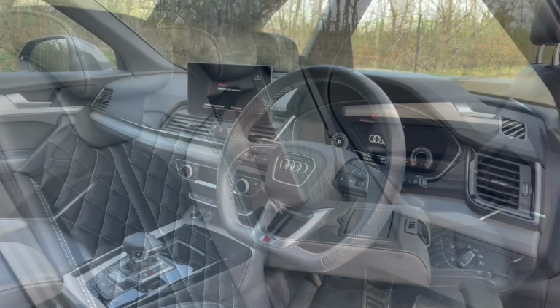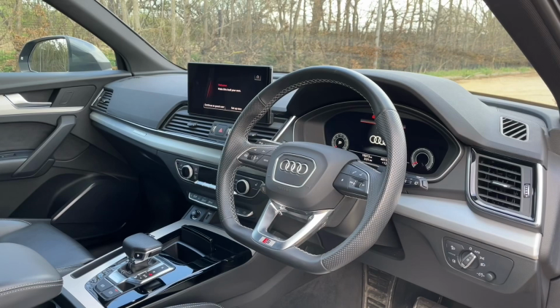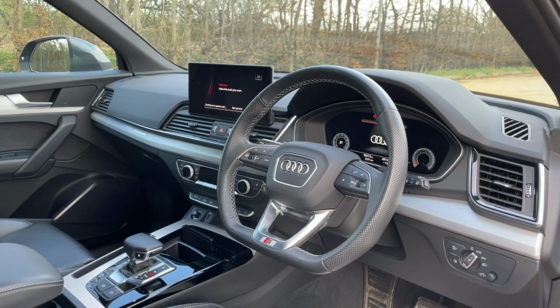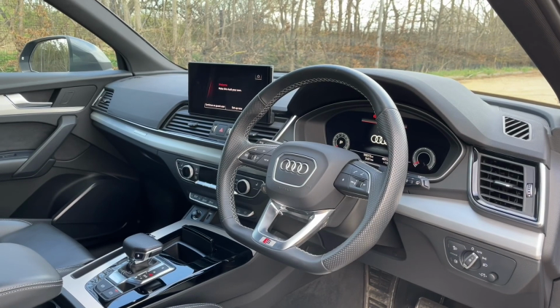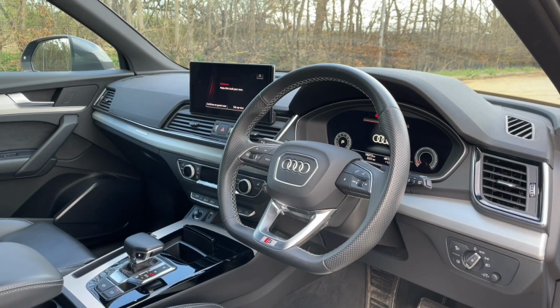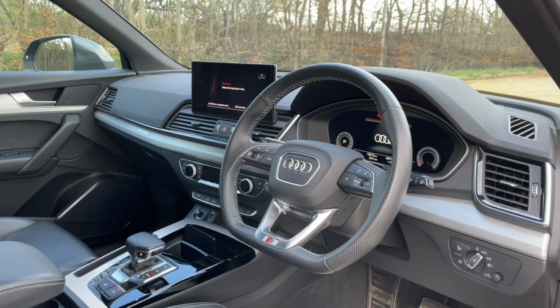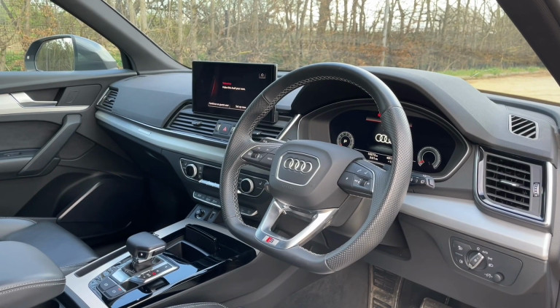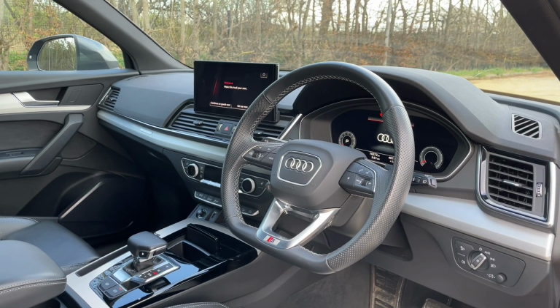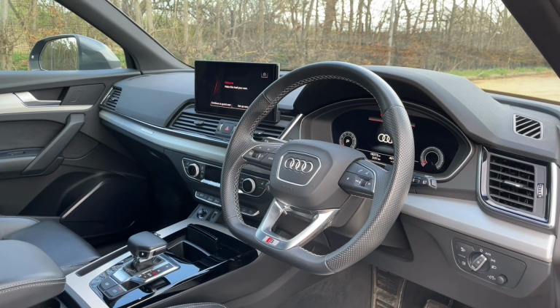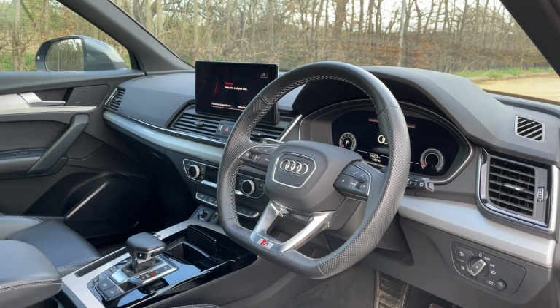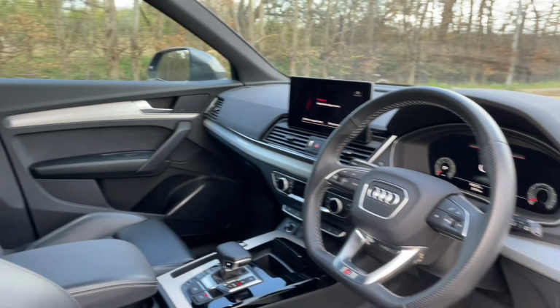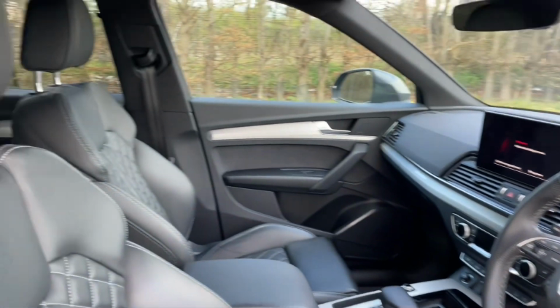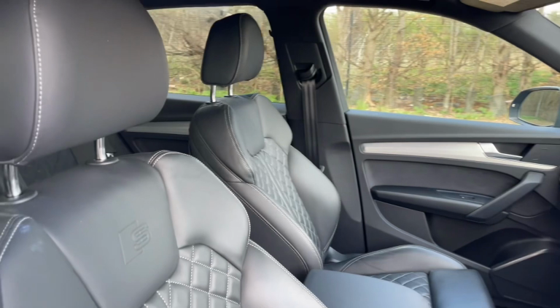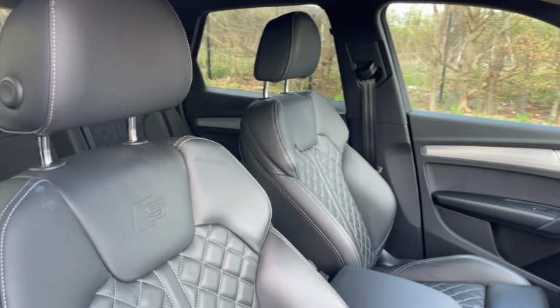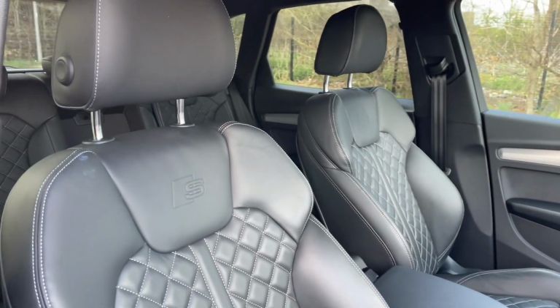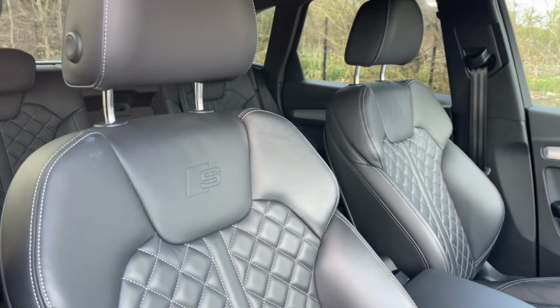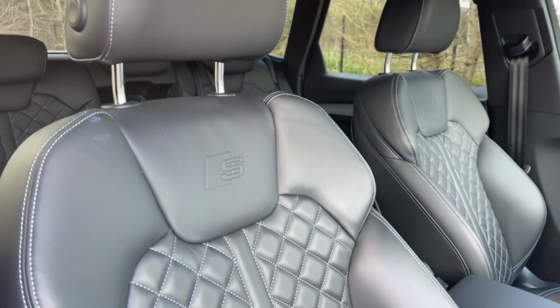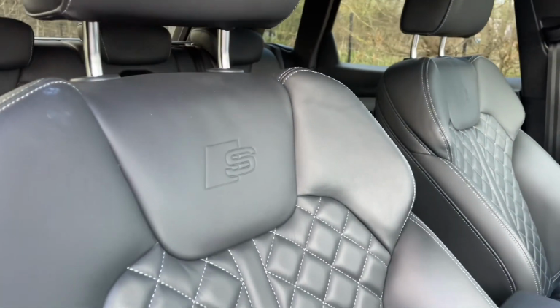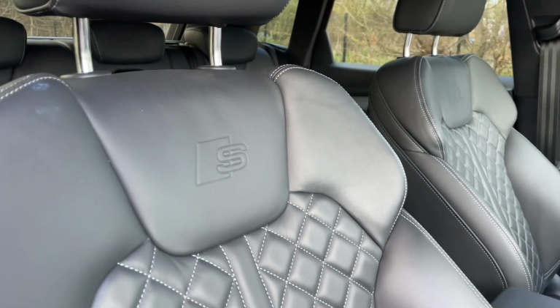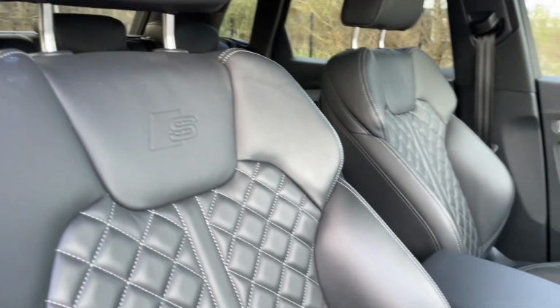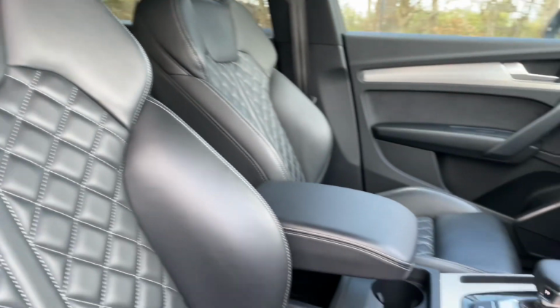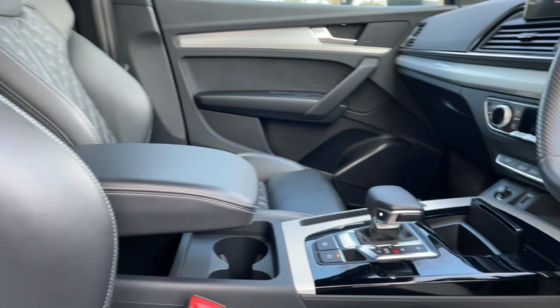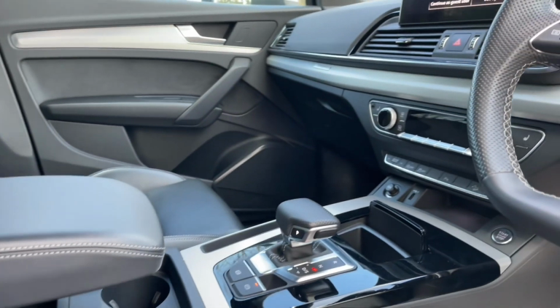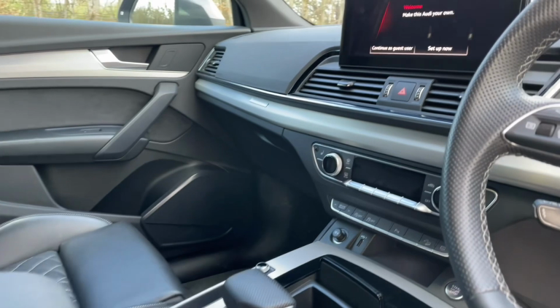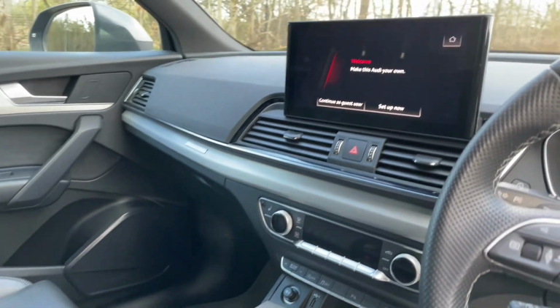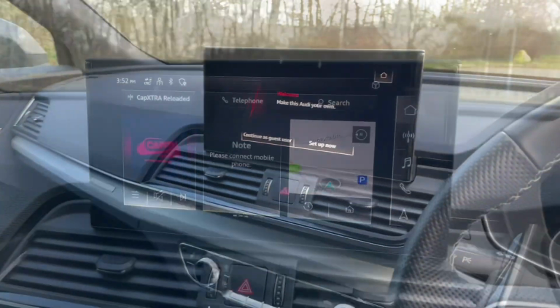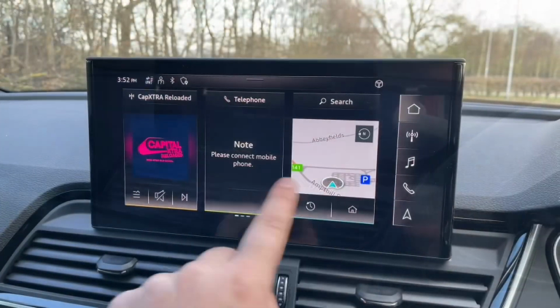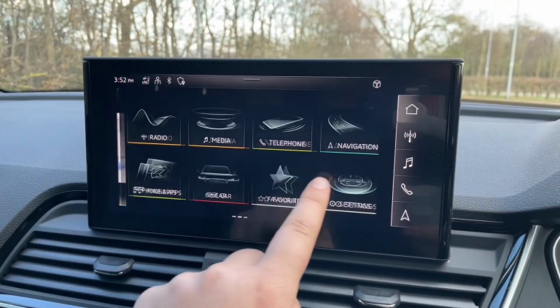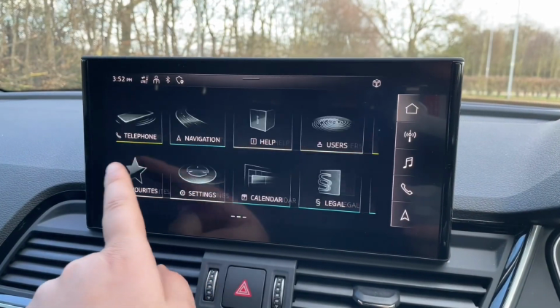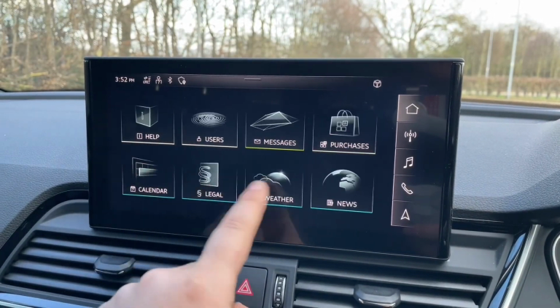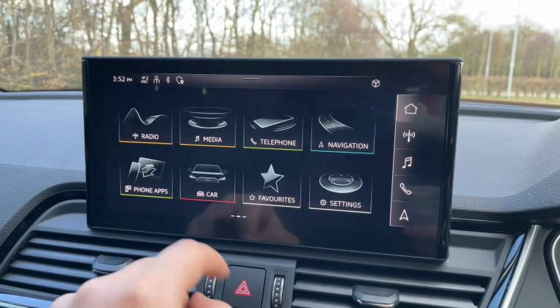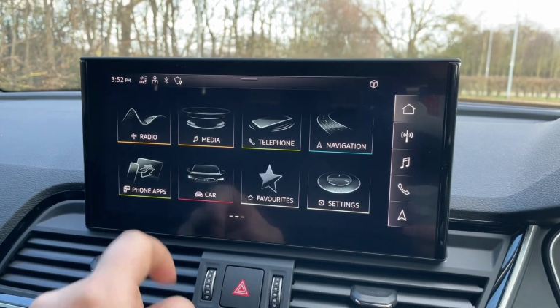Your front seats have a wide range of adjustments to make sure you and your front passenger are as comfortable as possible, helping you find your perfect driving position paired with your multifunctional adjustable steering wheel. In the centre of the car you will find your automatic gear shifter, air conditioning, heat controls and your MMI touchscreen display.